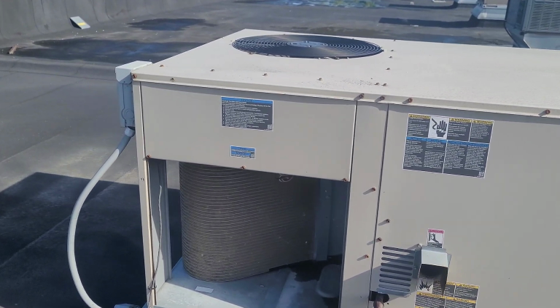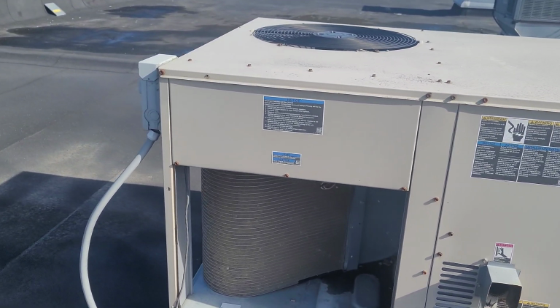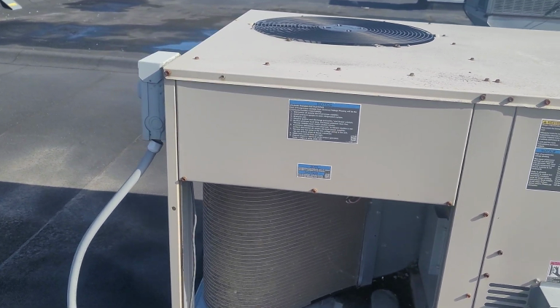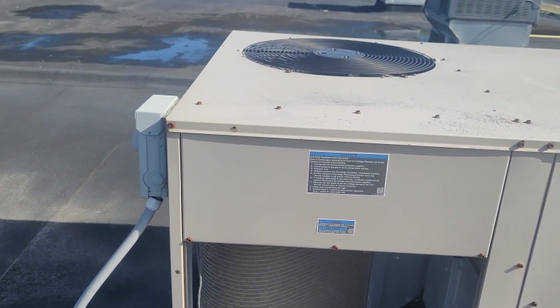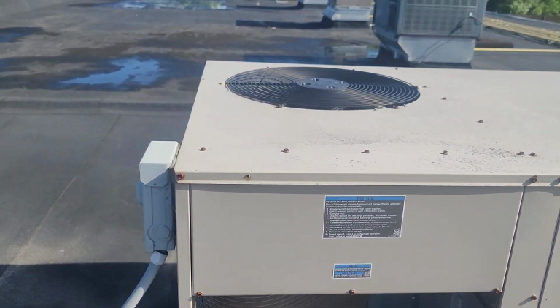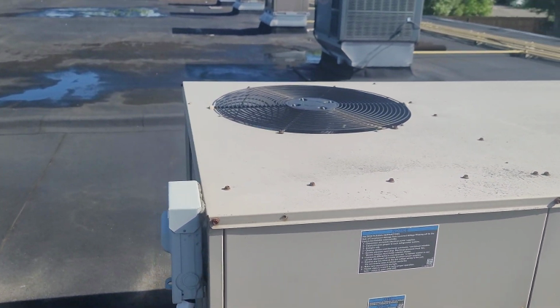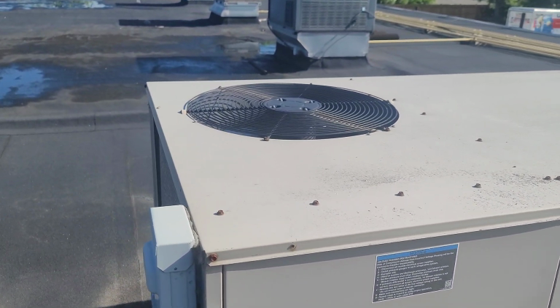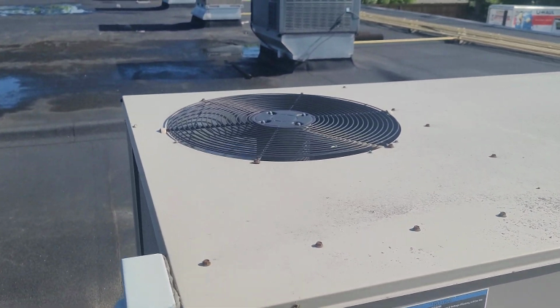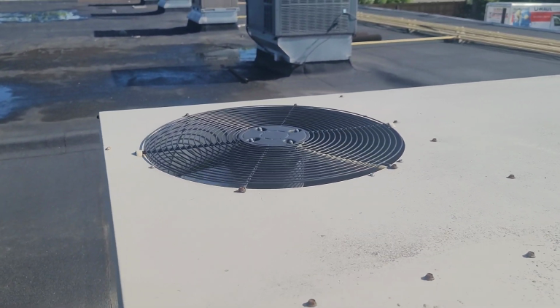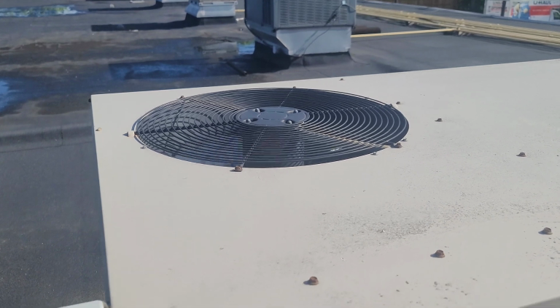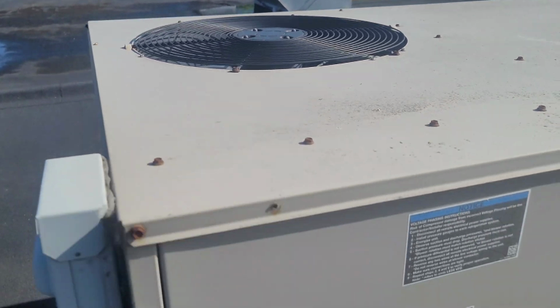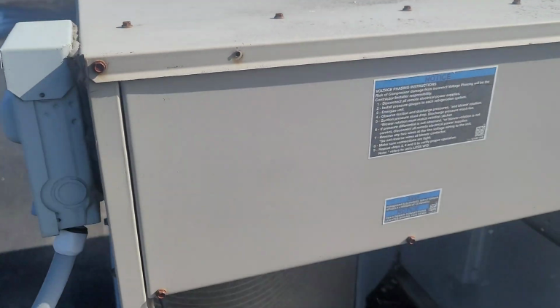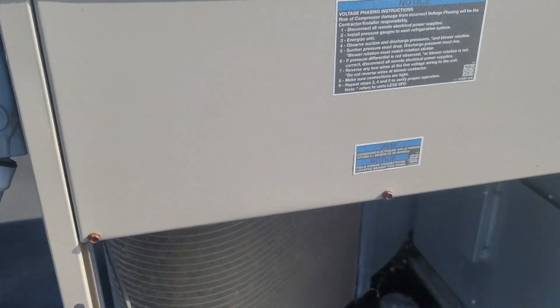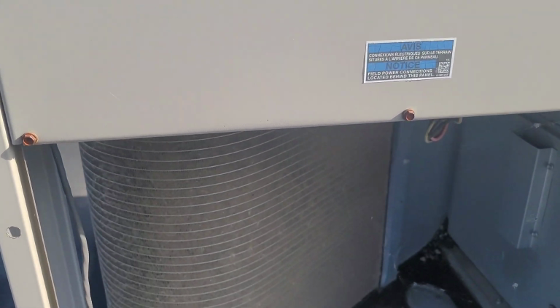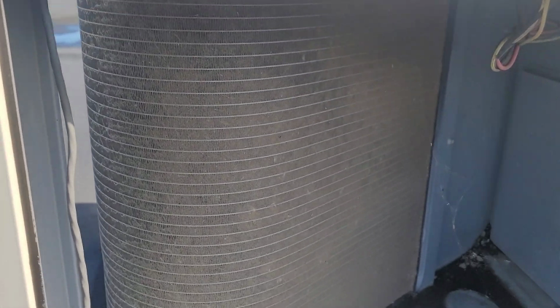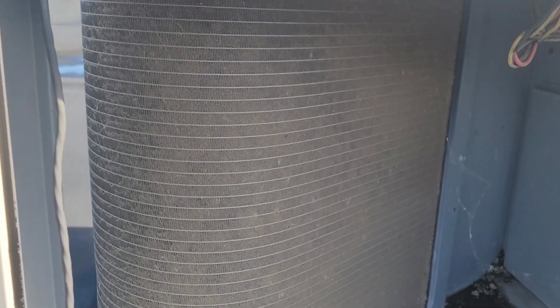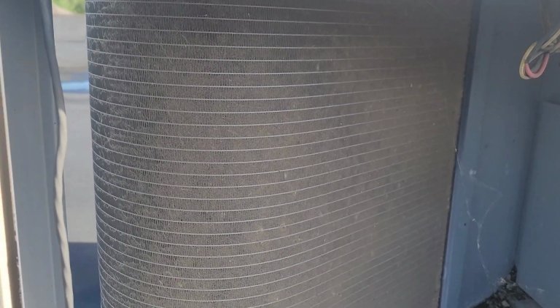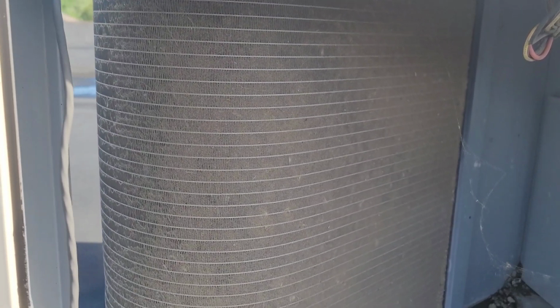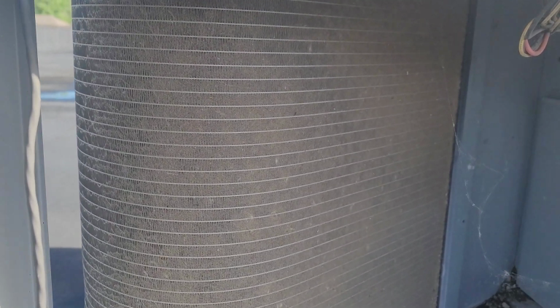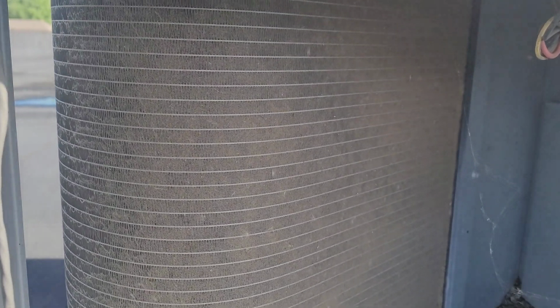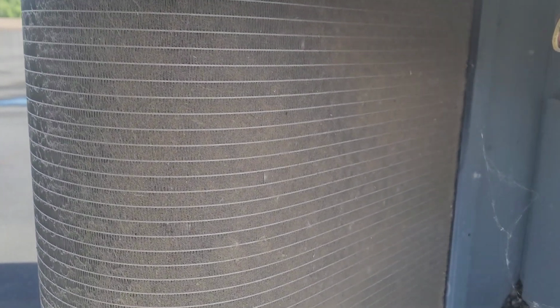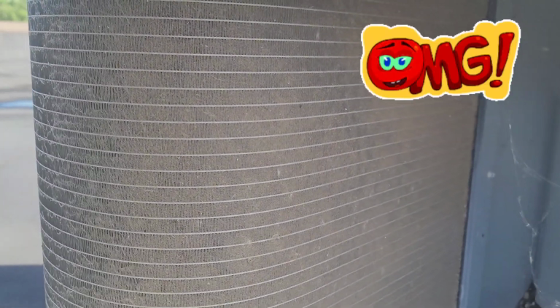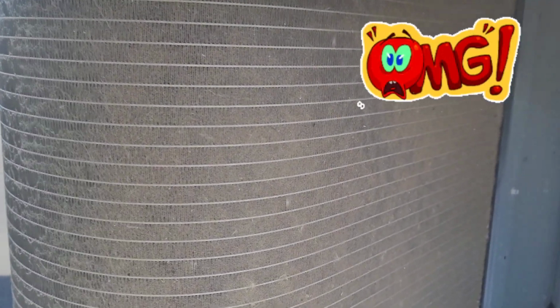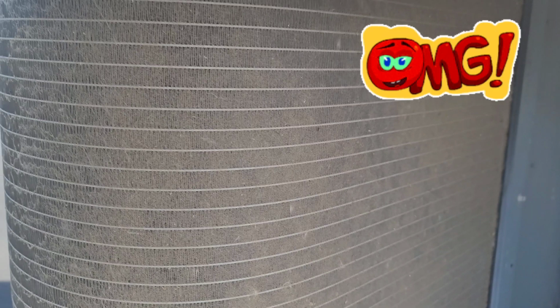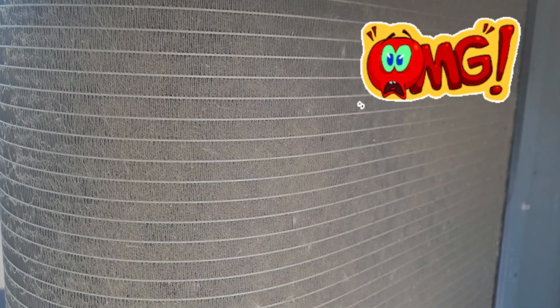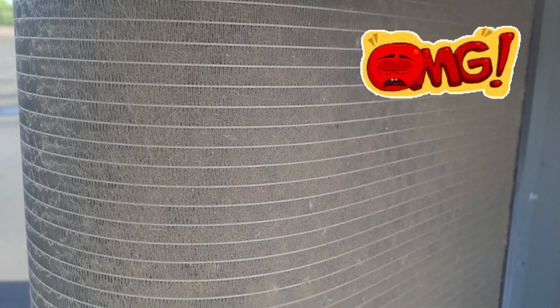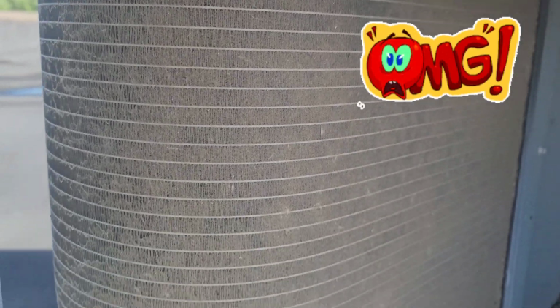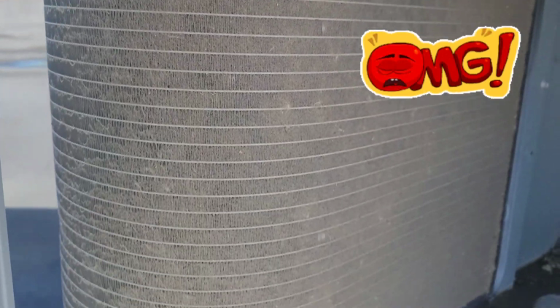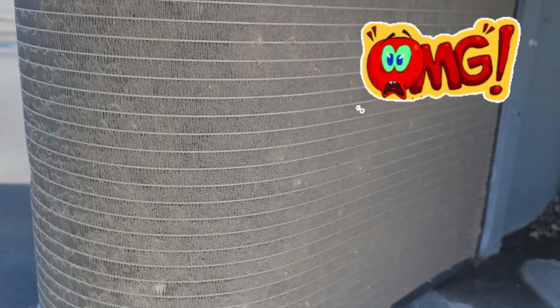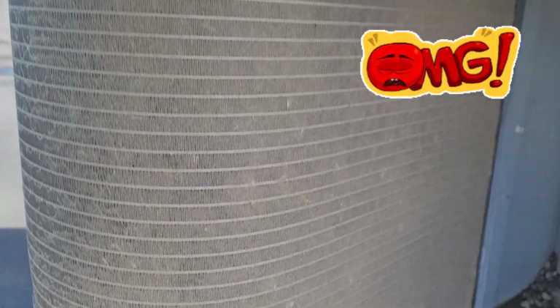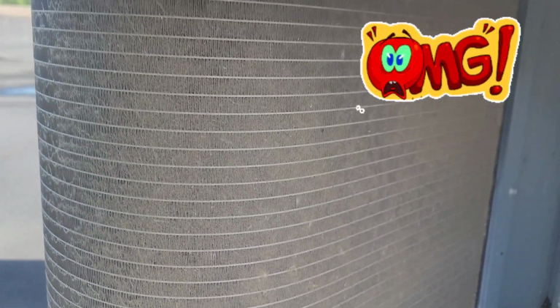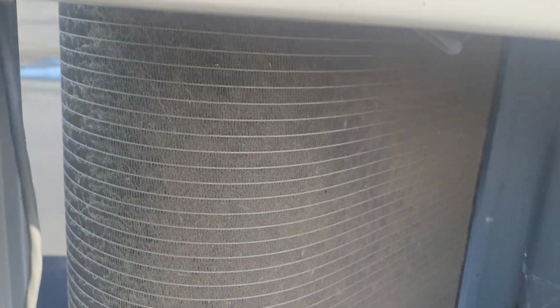I can see the condenser fan is moving. The condenser coil is dirty.